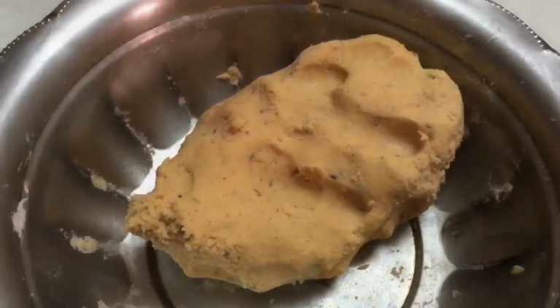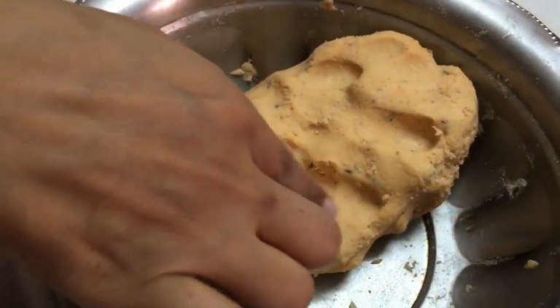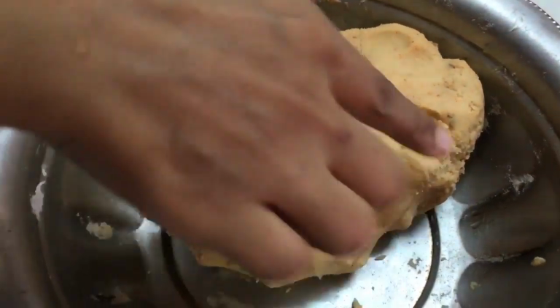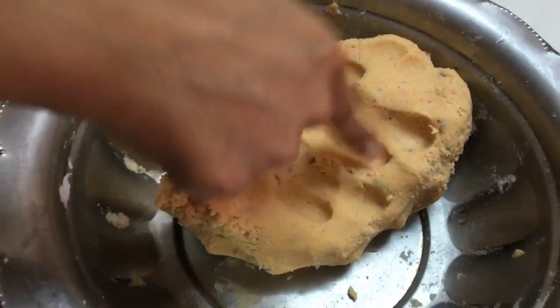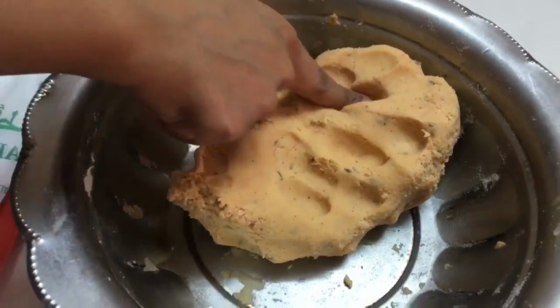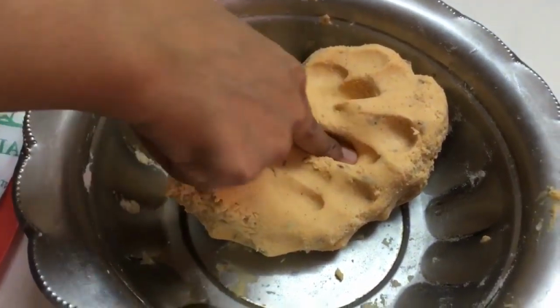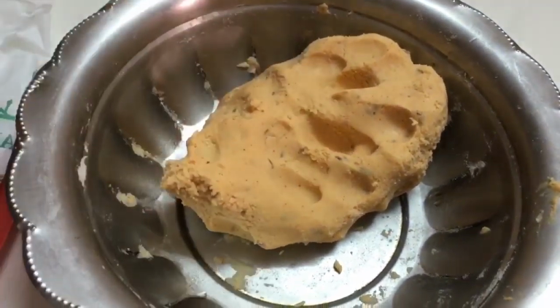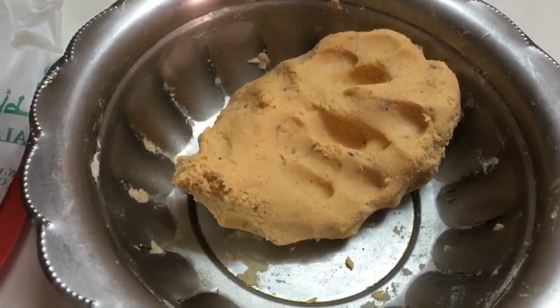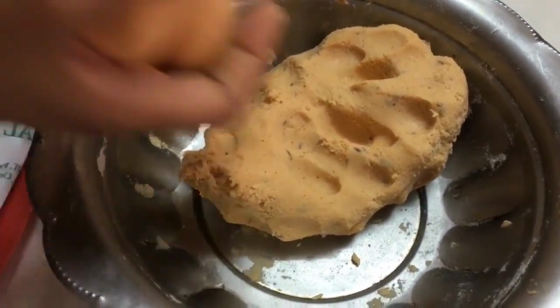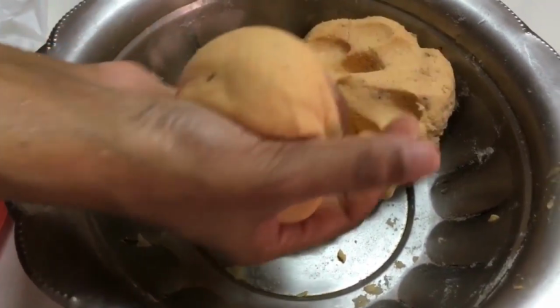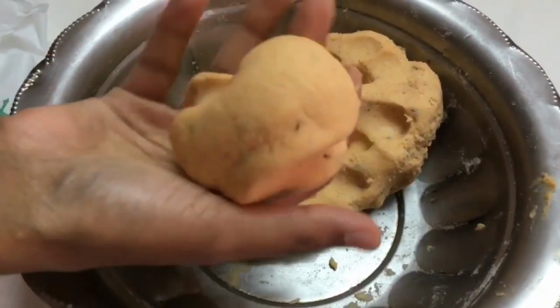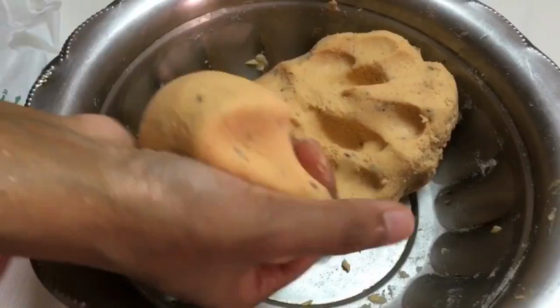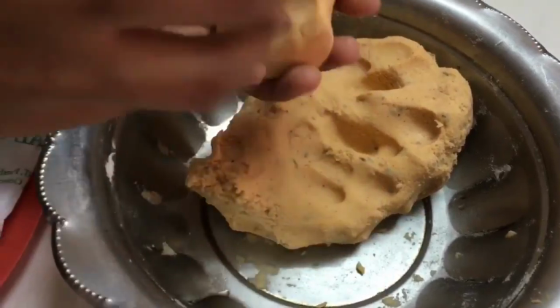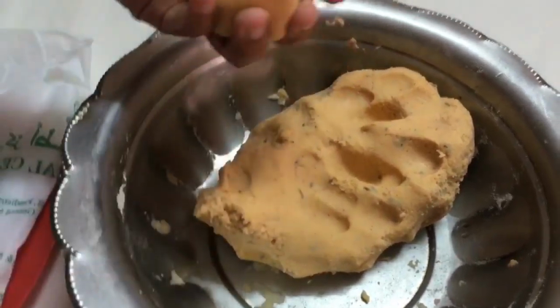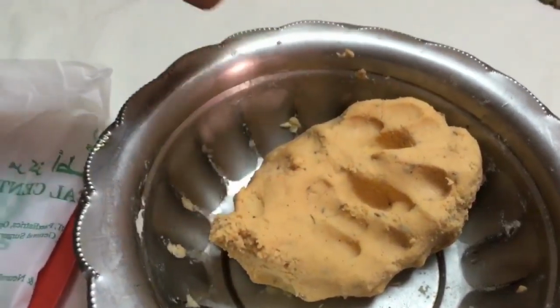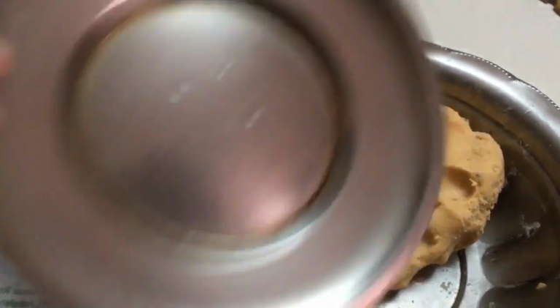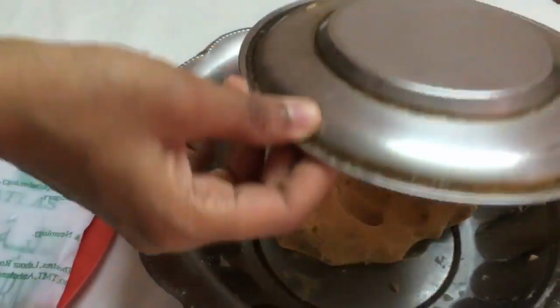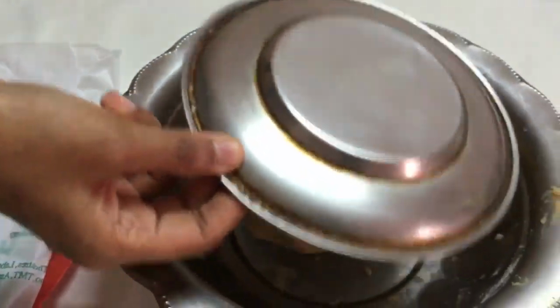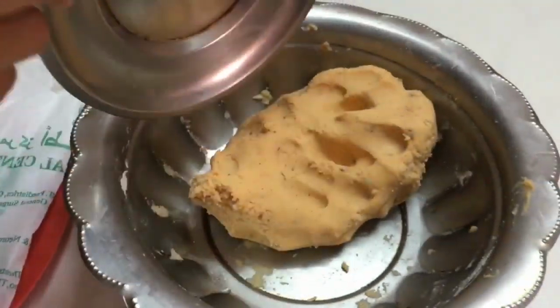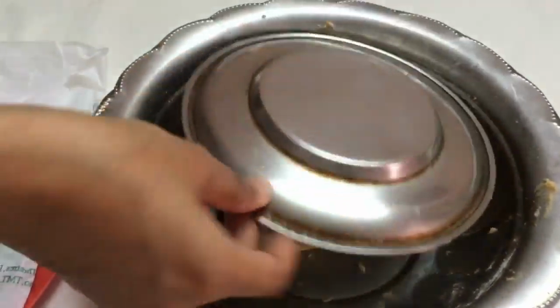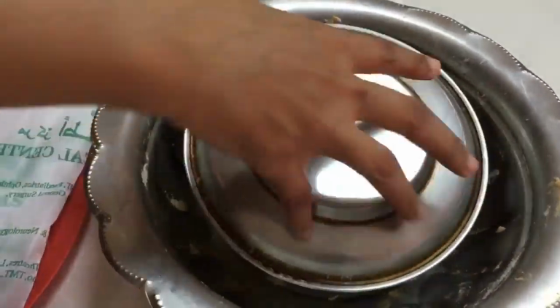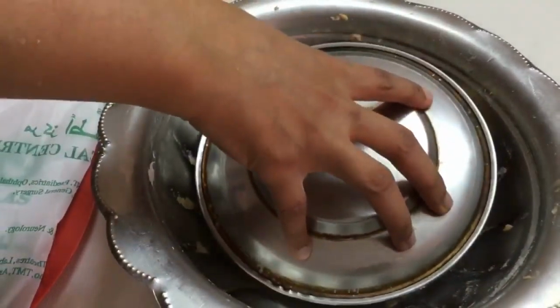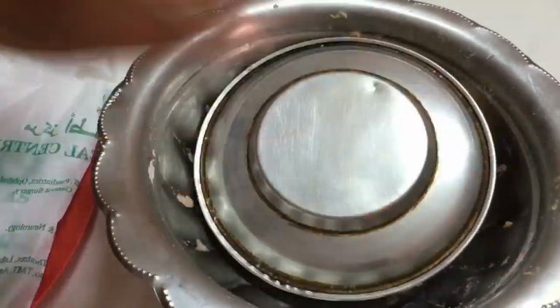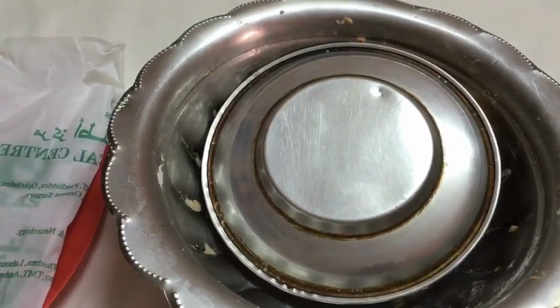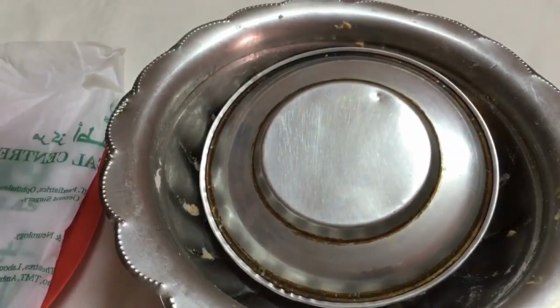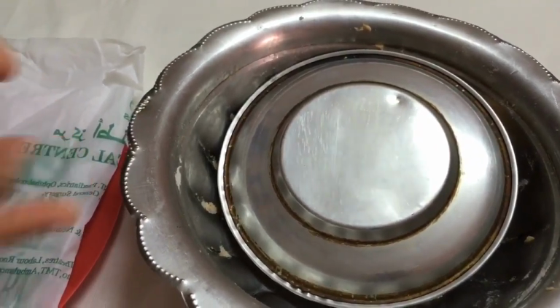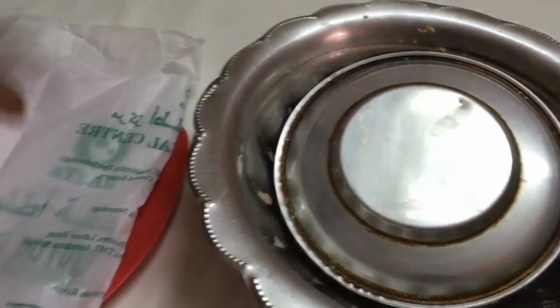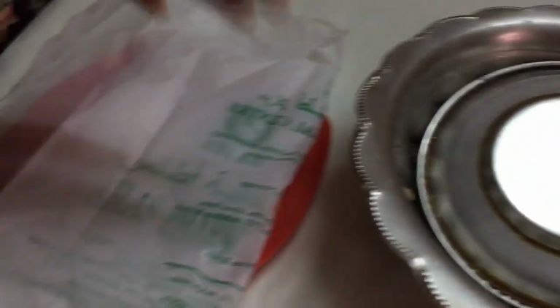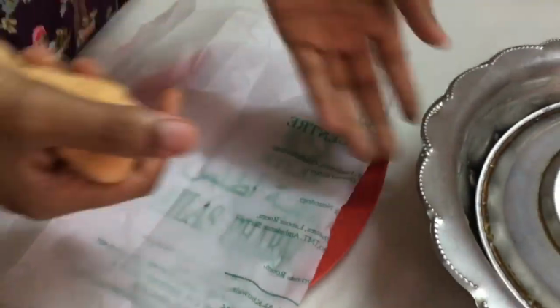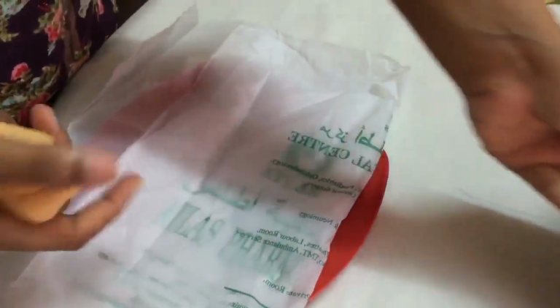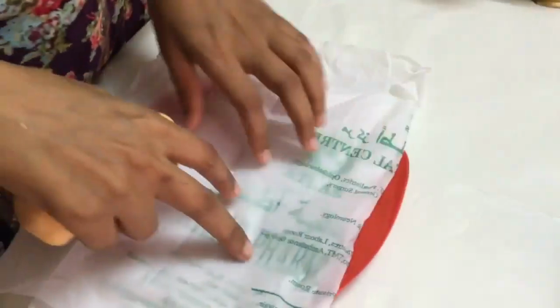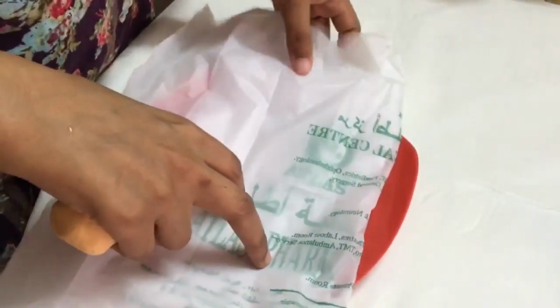Our dough is all nice and smooth as you can see. I've taken a big ball of the same dough and now I'm going to cover this dough, because the rice flour tends to get very hard and forms a layer on the dough which we do not want. I've taken a plastic sheet — you may even use a wax paper.